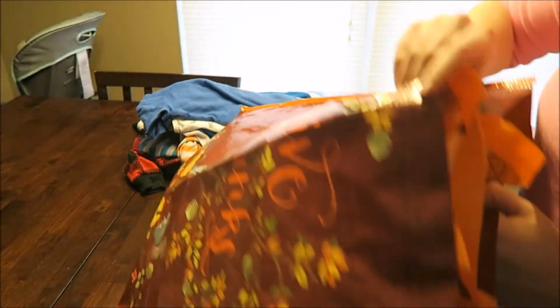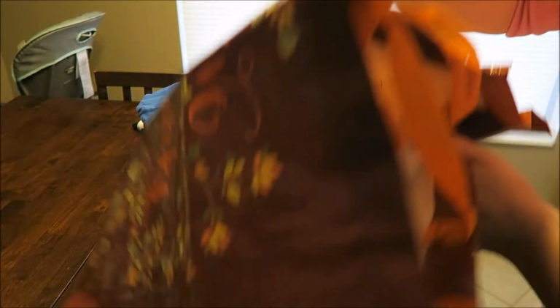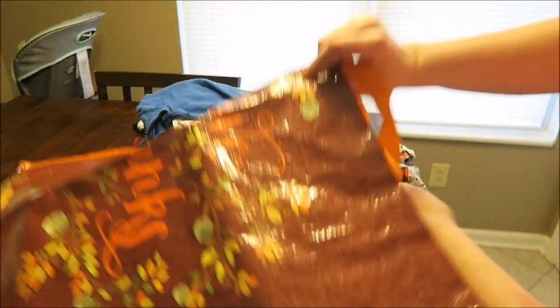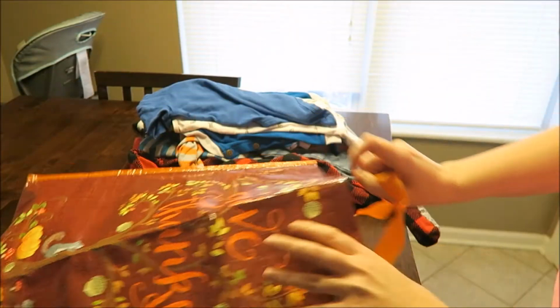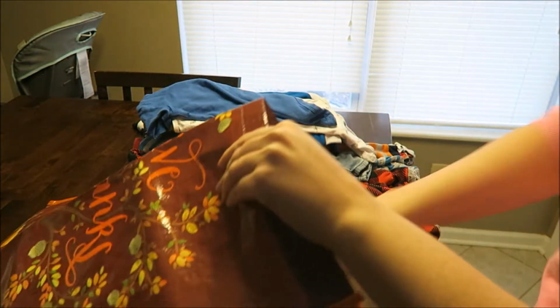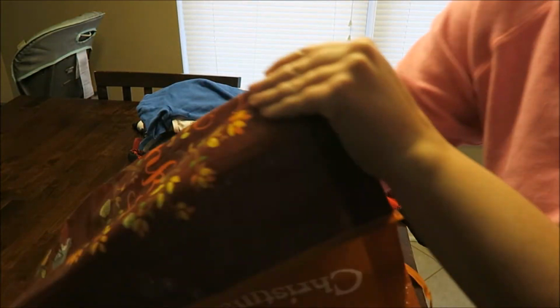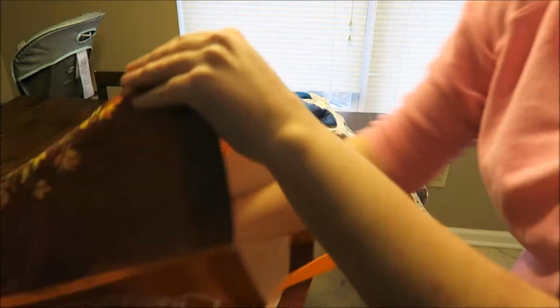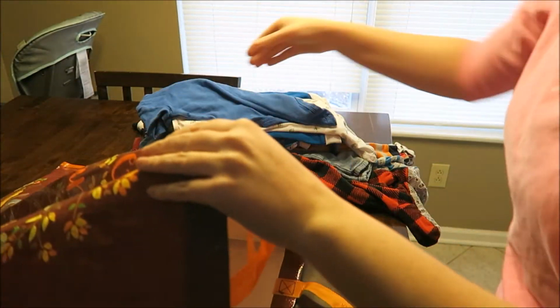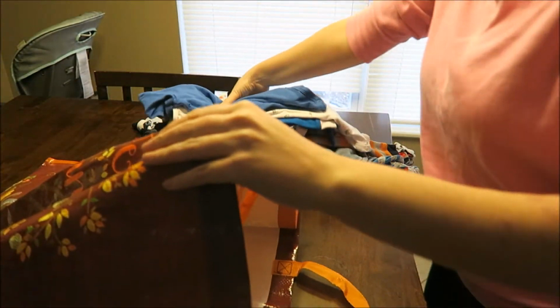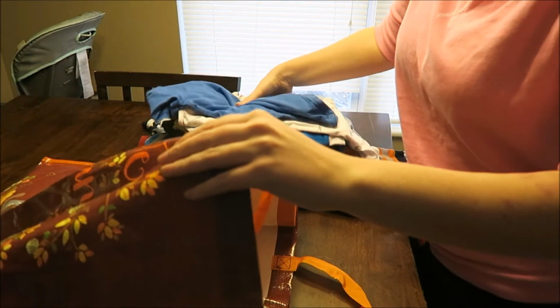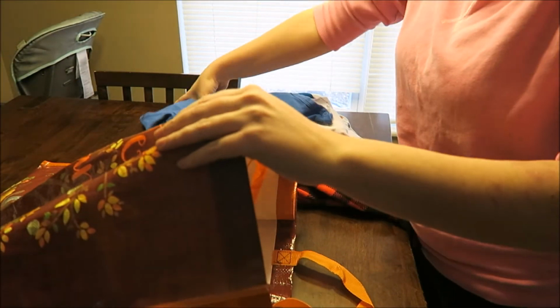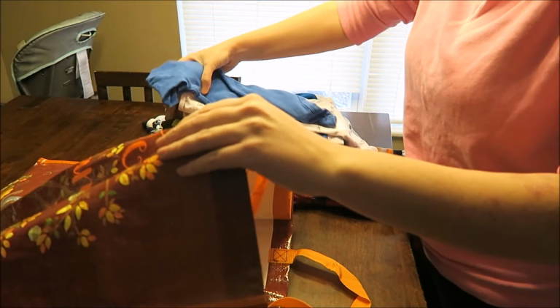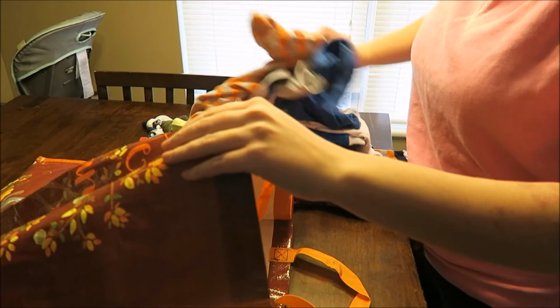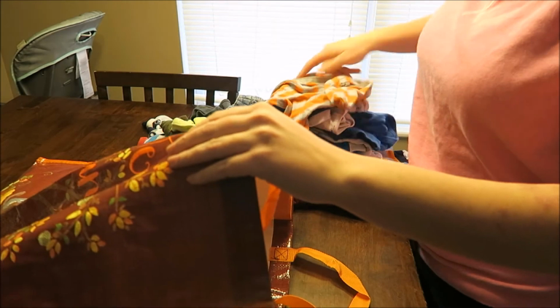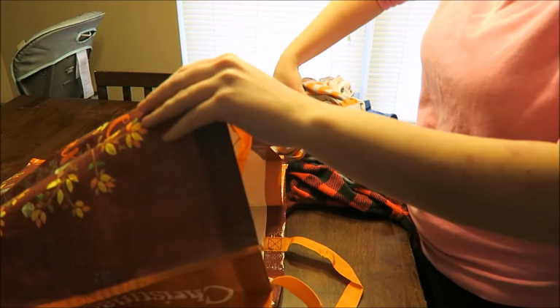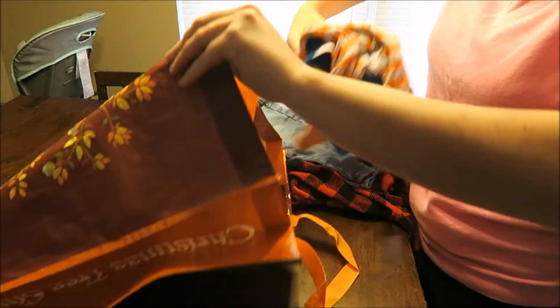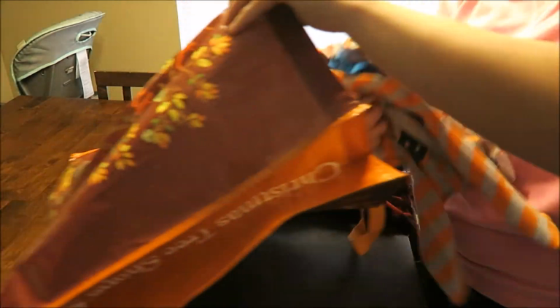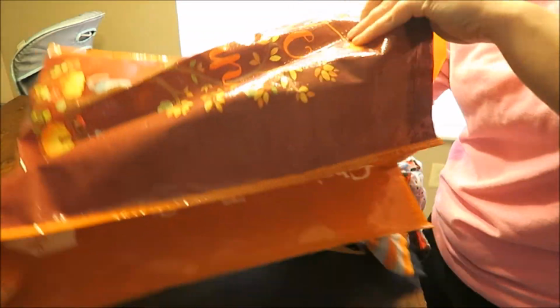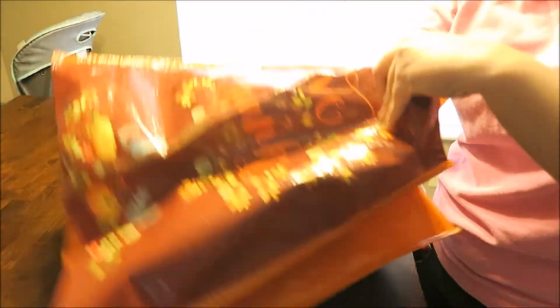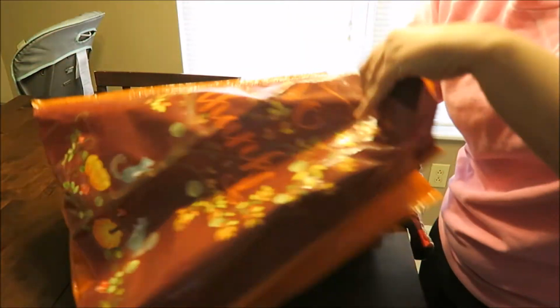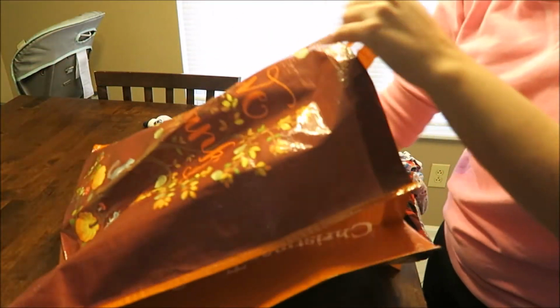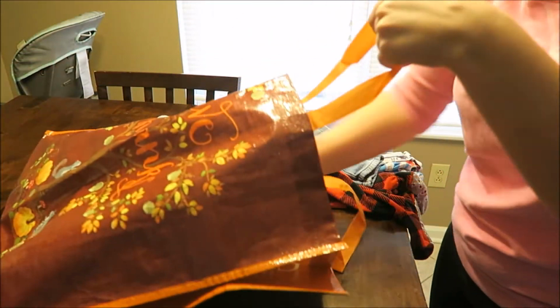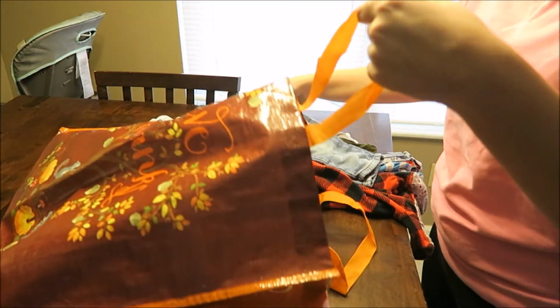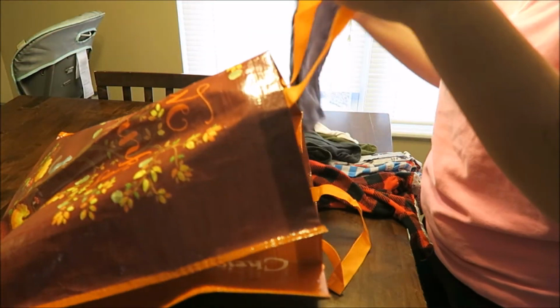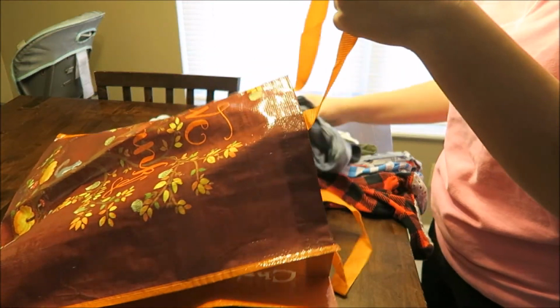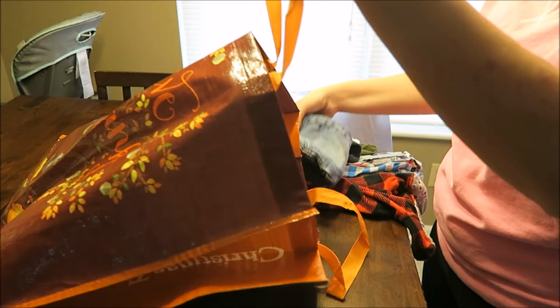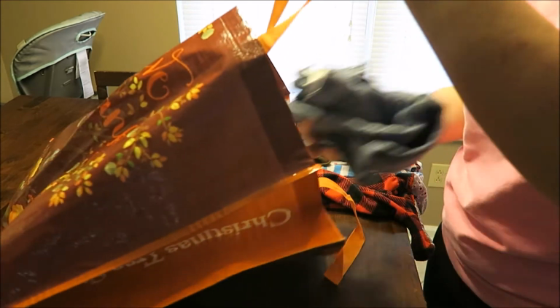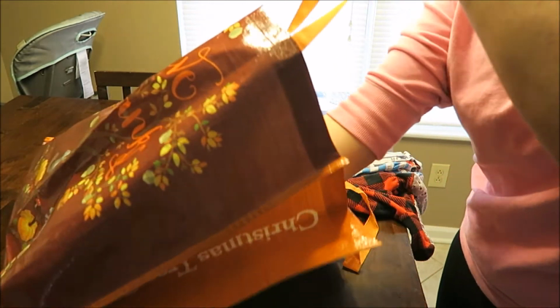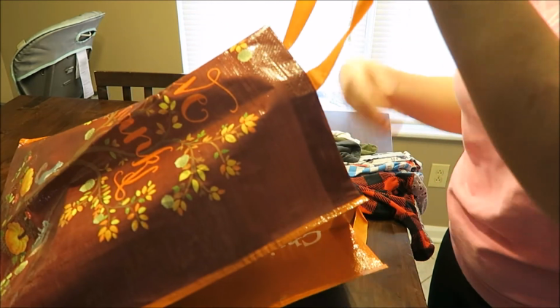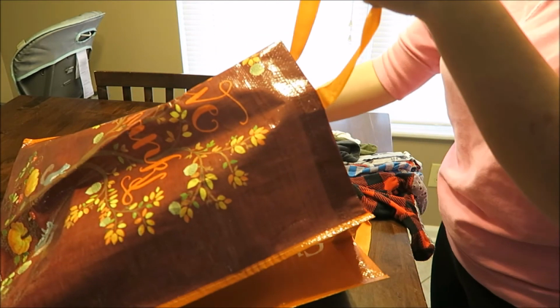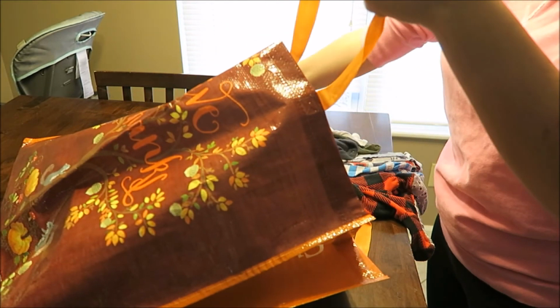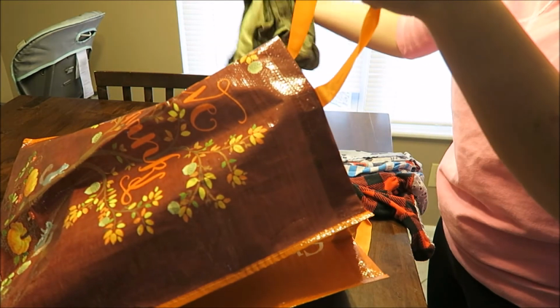Now I can go ahead and pack up these clothes for my nephew Easton. Hopefully he can get some use out of them and it will keep my sister from having to buy more clothes for him — win-win.